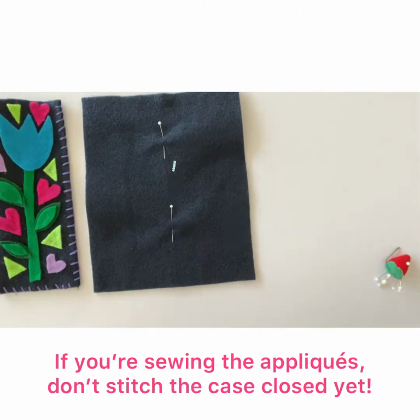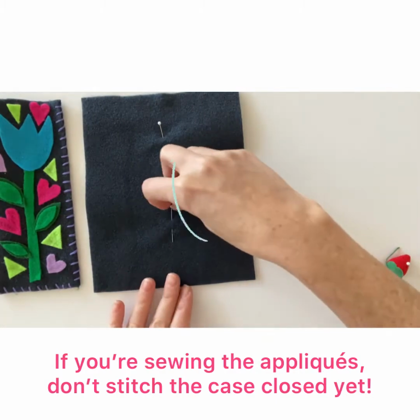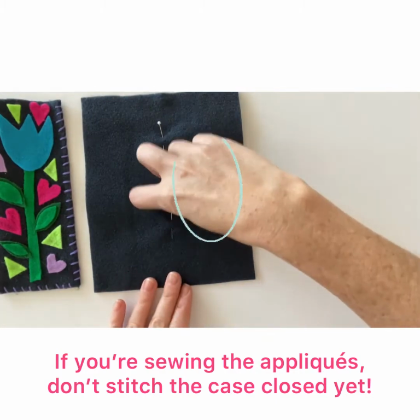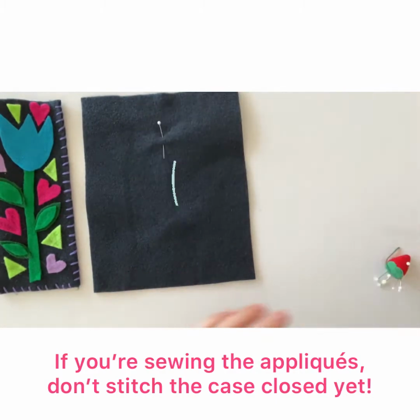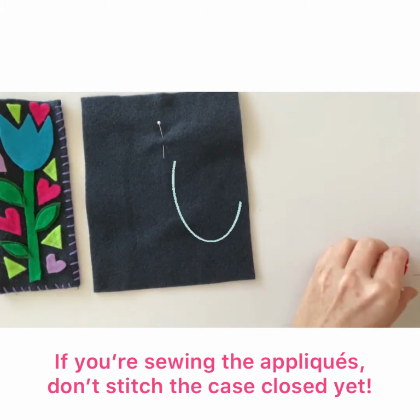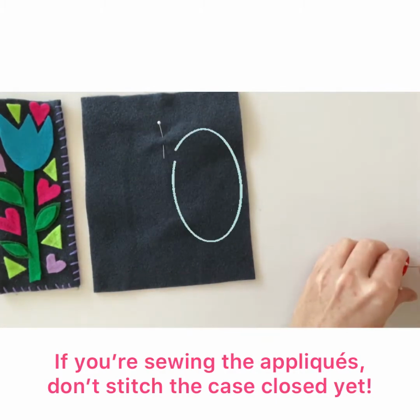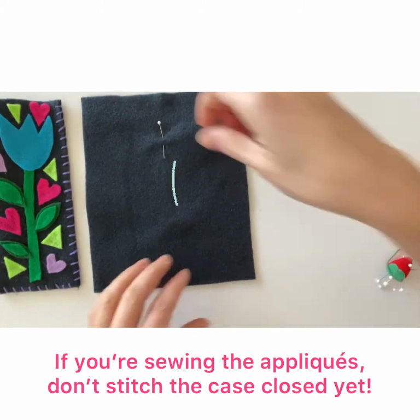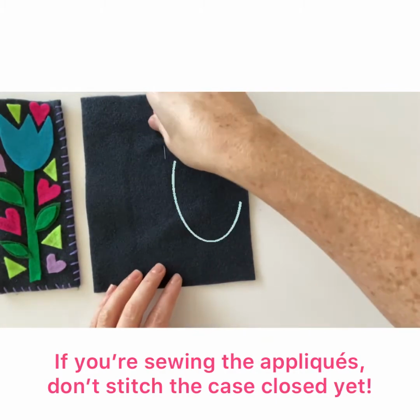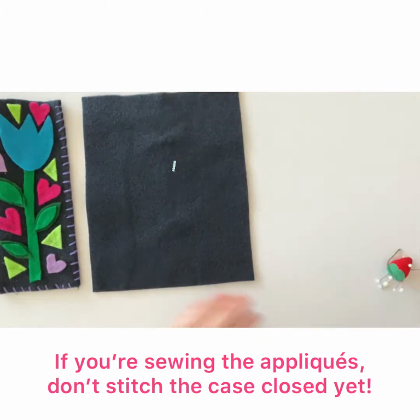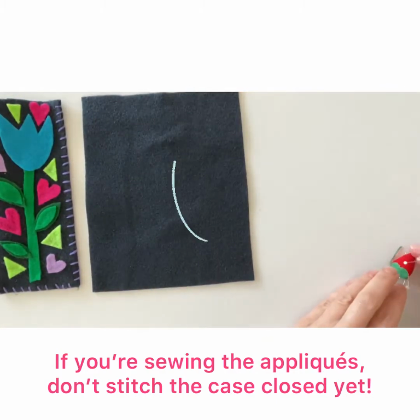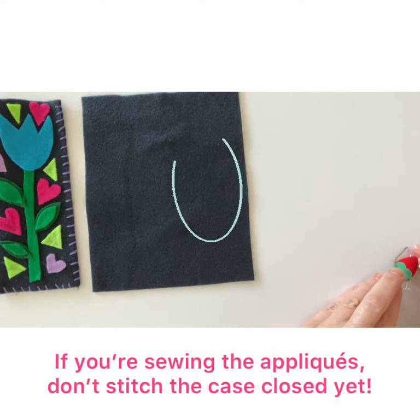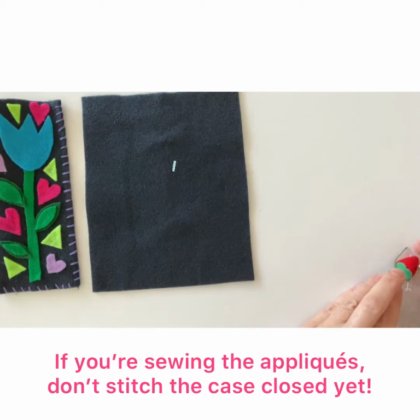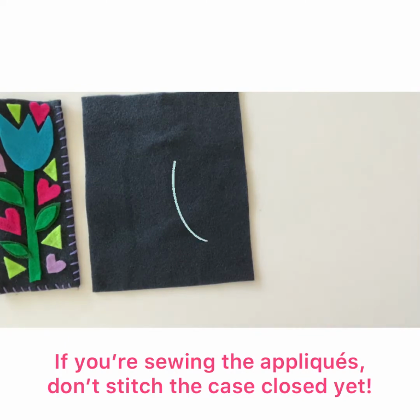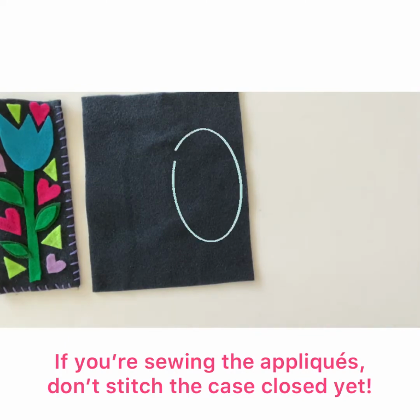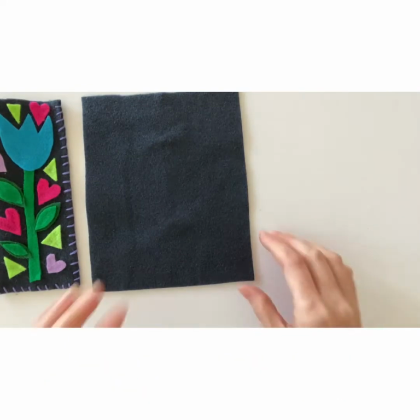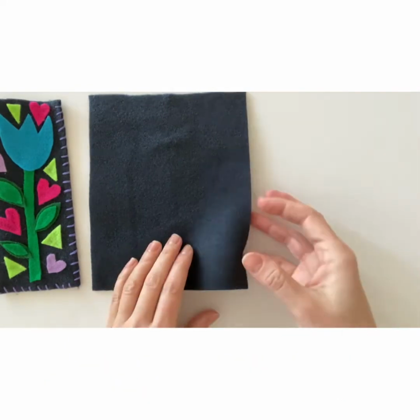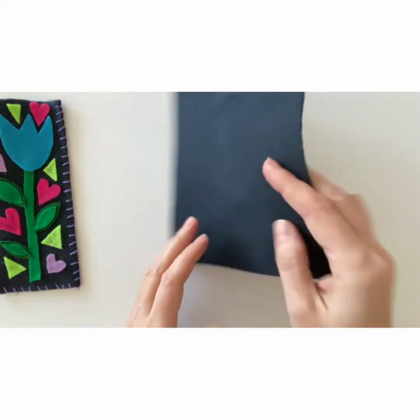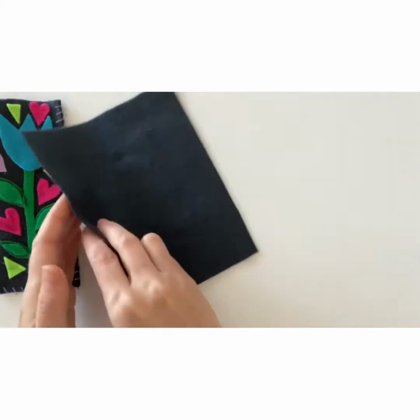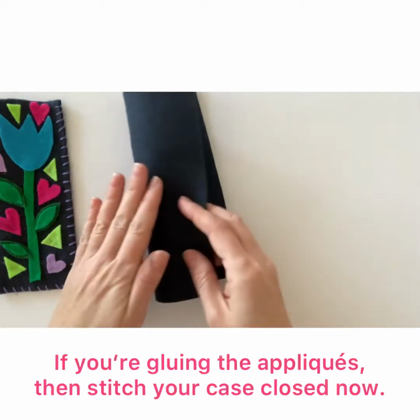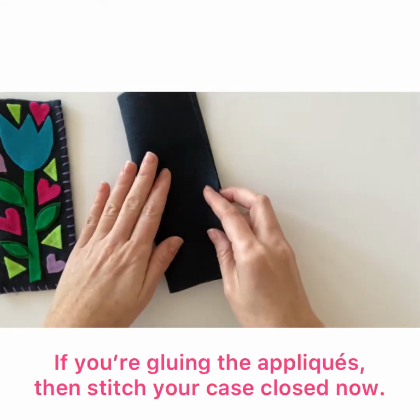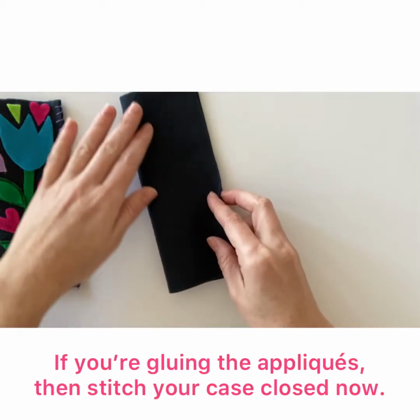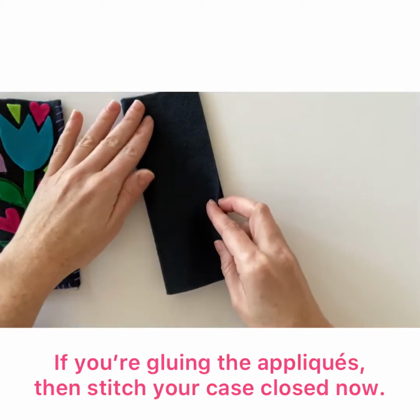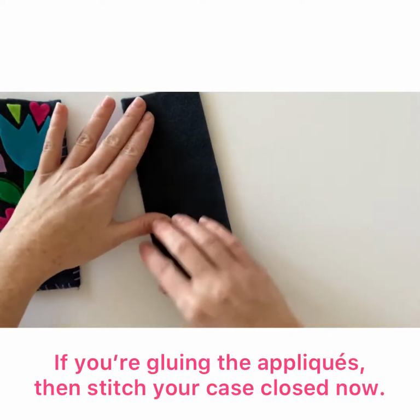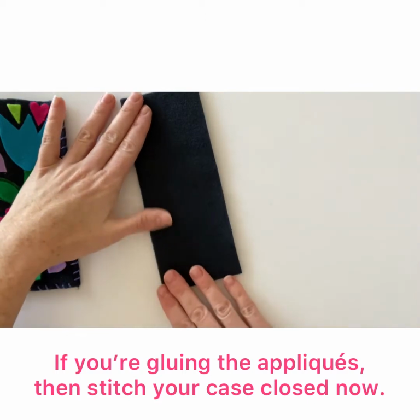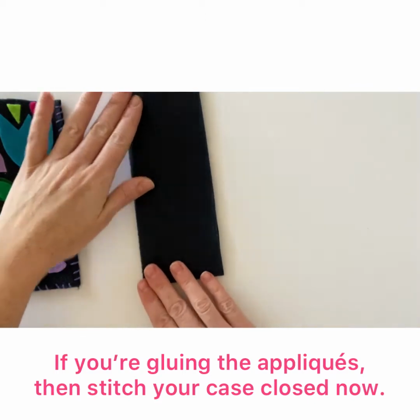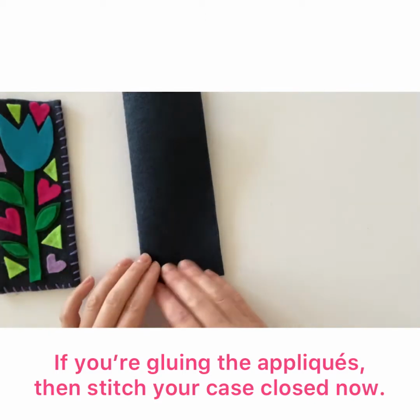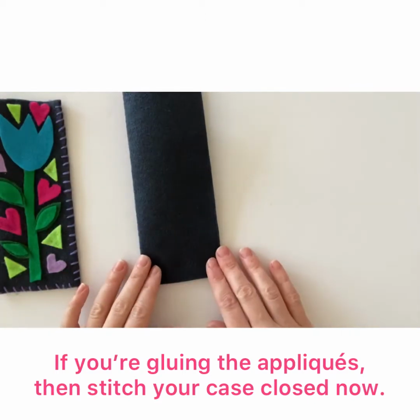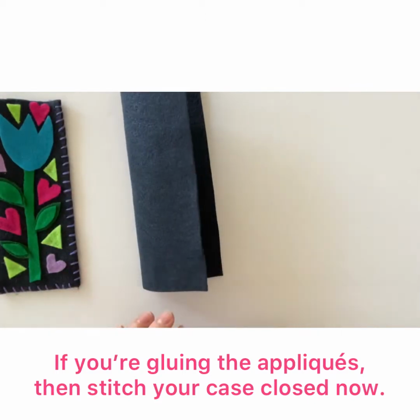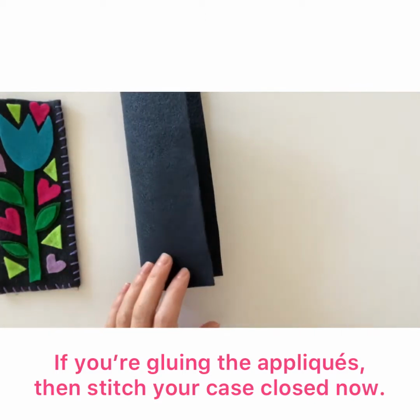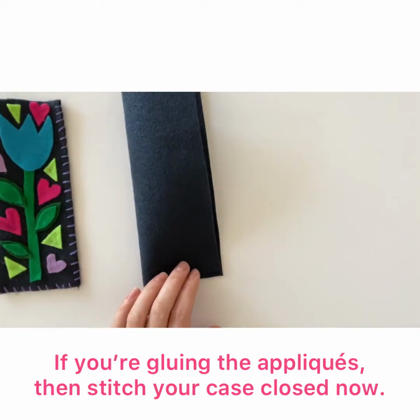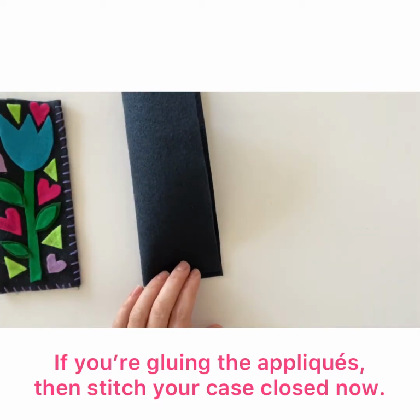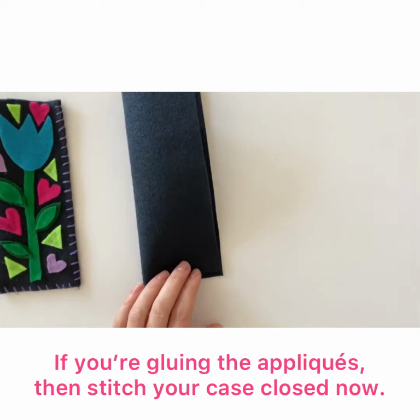Instead, mark the center of your case with two pins to delineate the size of the front. If you're going to glue the appliques on the front, then you can go ahead and sew your case together.